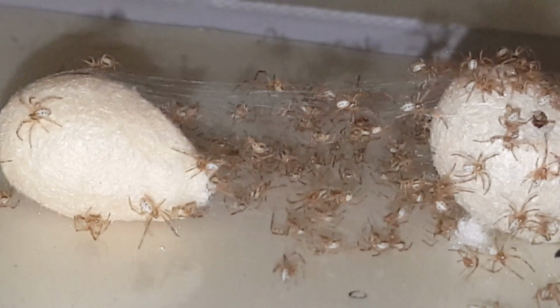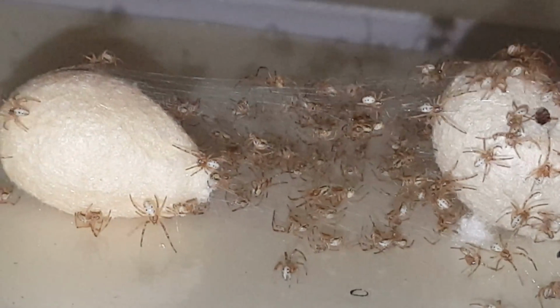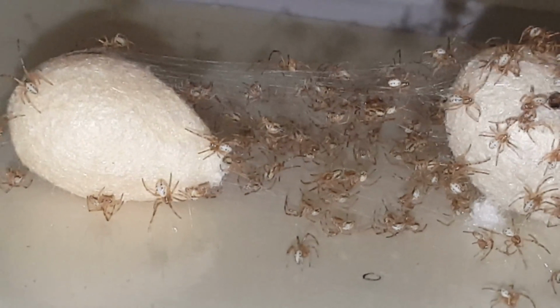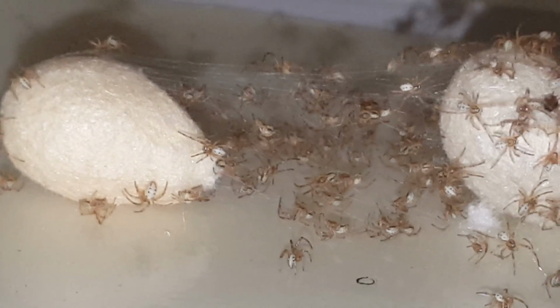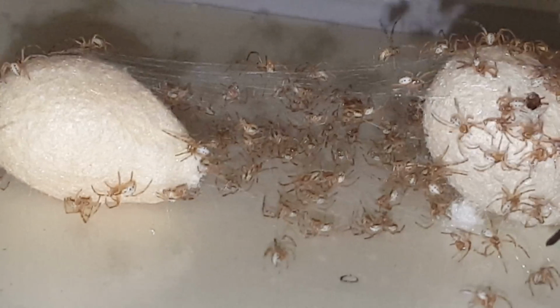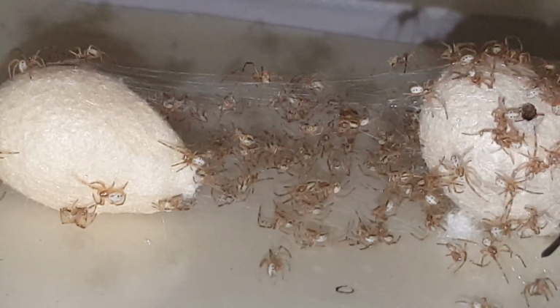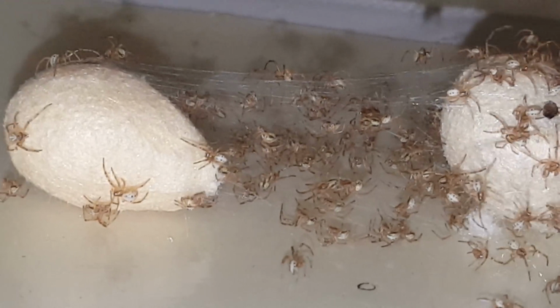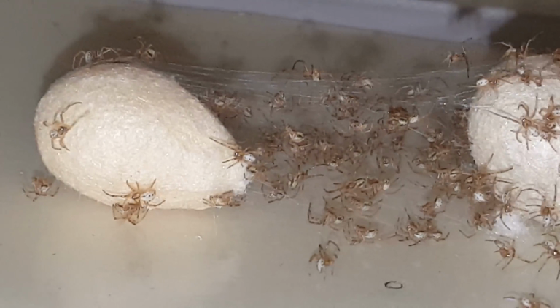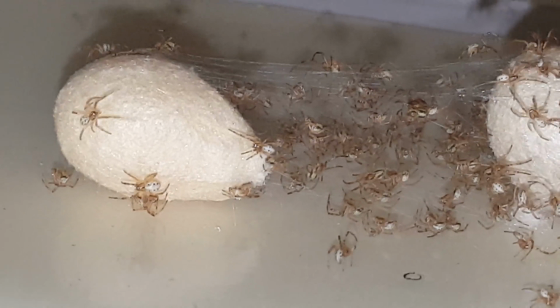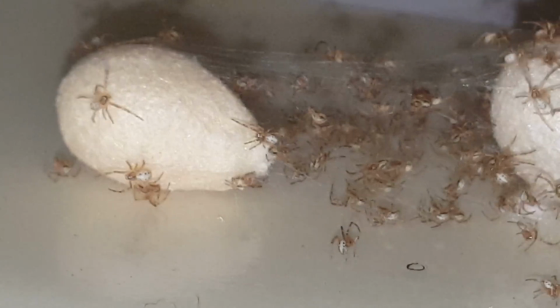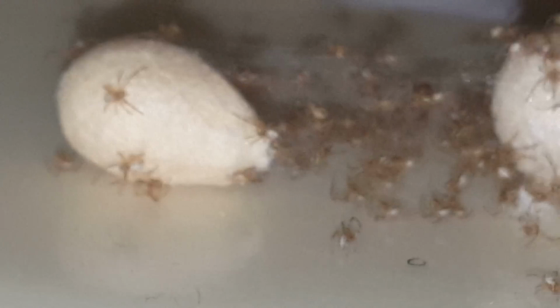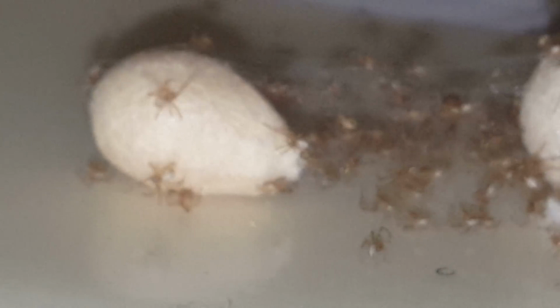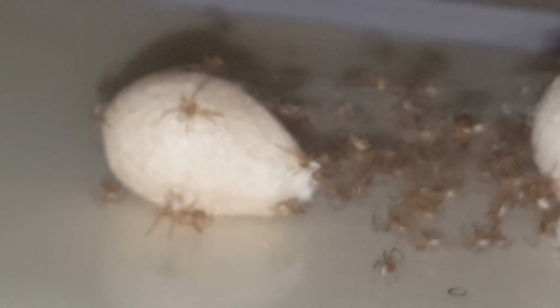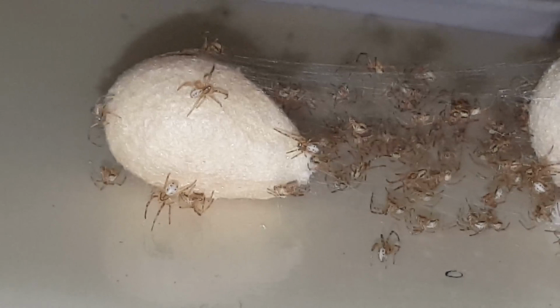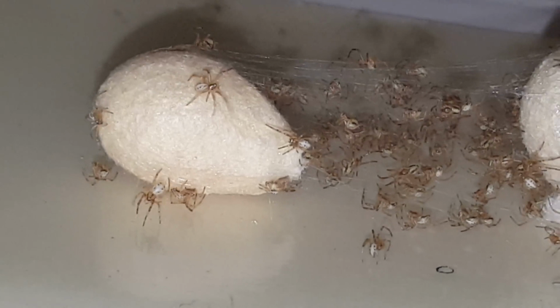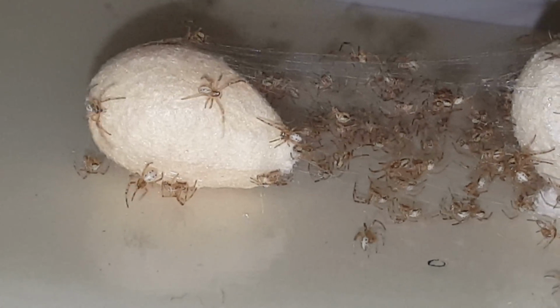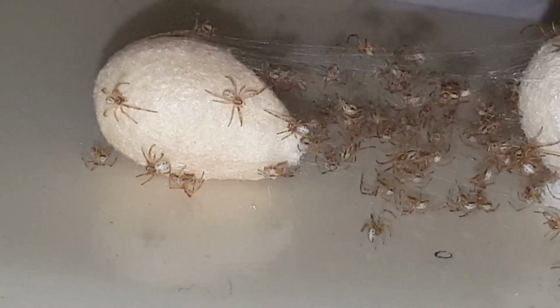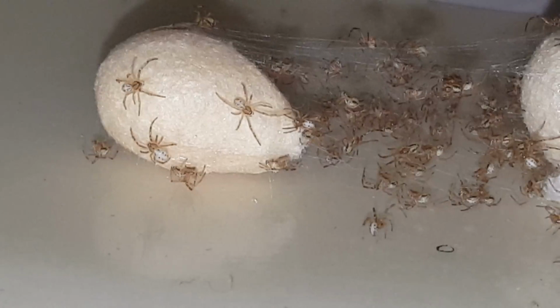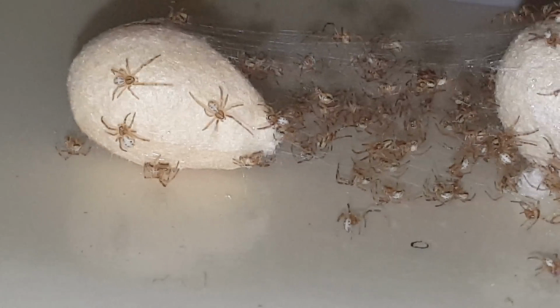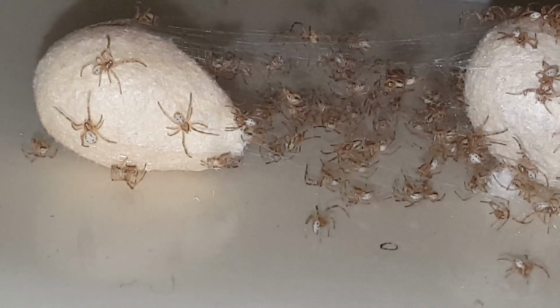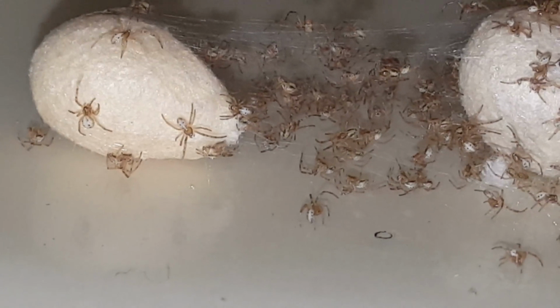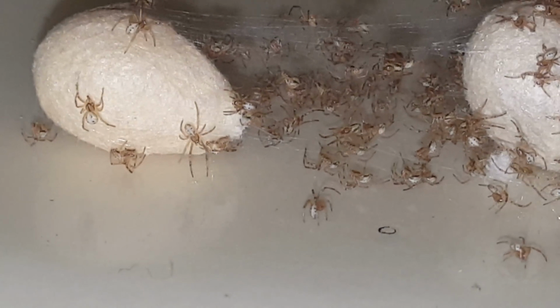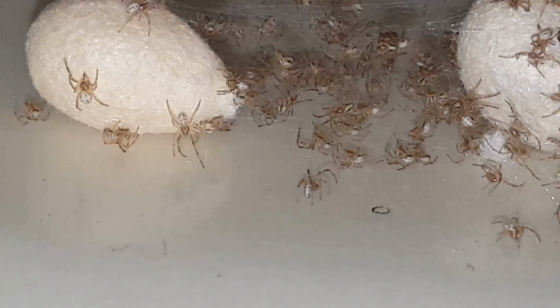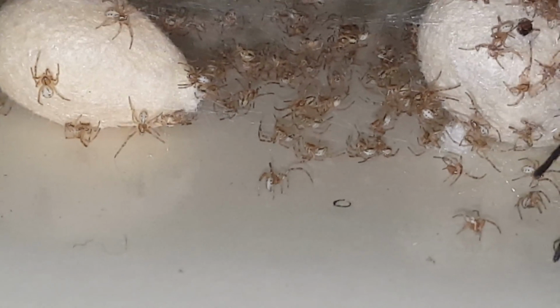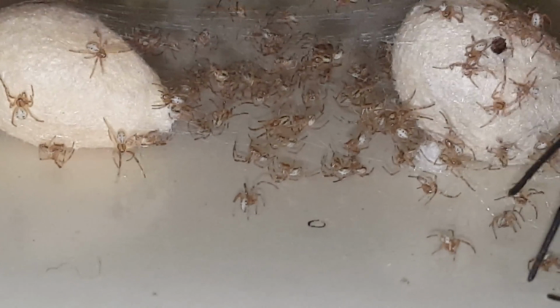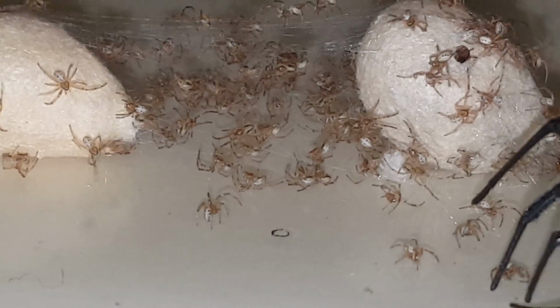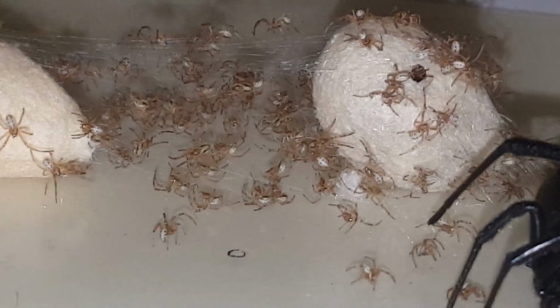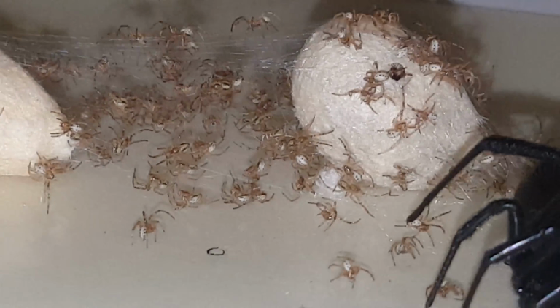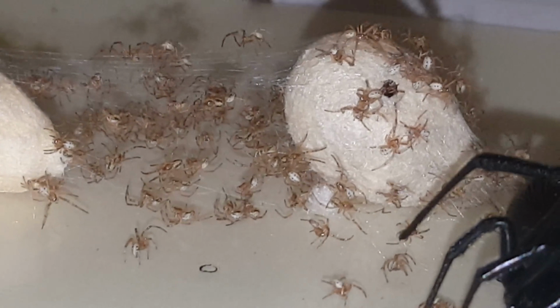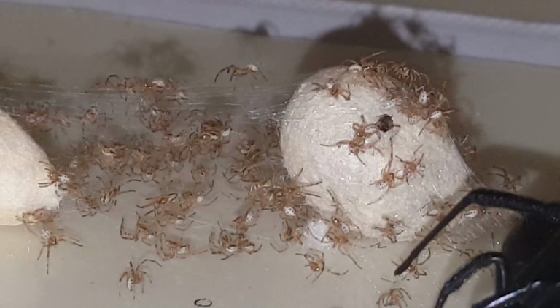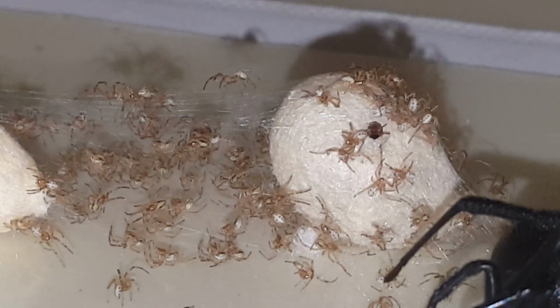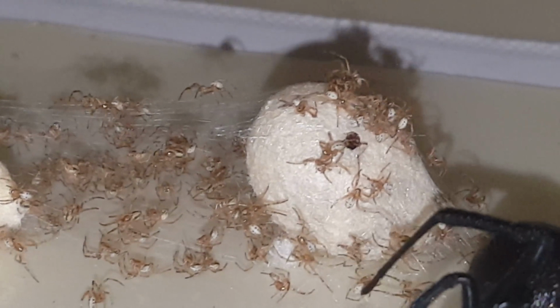Can baby spiders bite? Like when they're just little? These can bite, but I heard that their little fangs or whatever aren't strong enough to penetrate through our skin. Okay, good. But look — if you look right here, Romy...